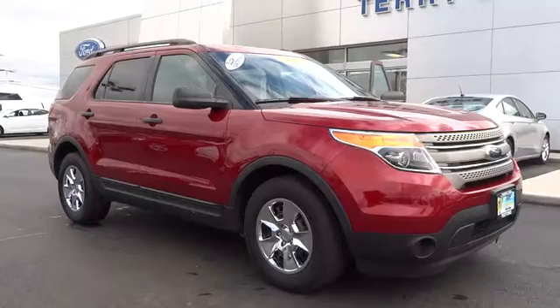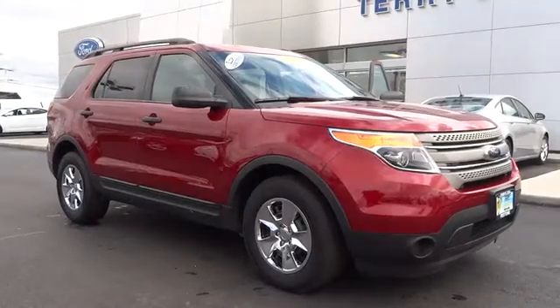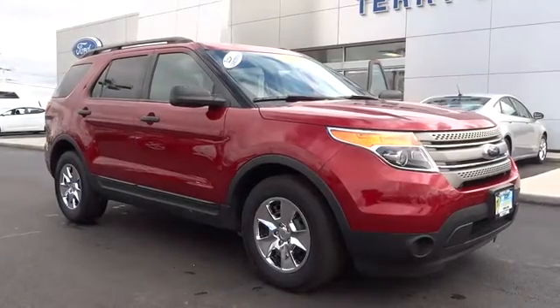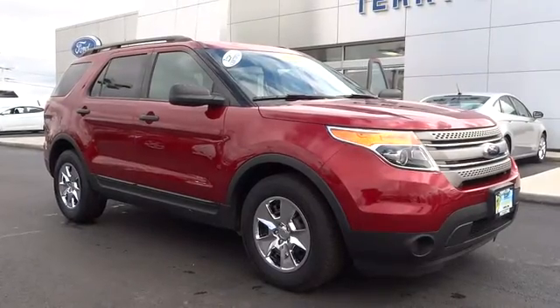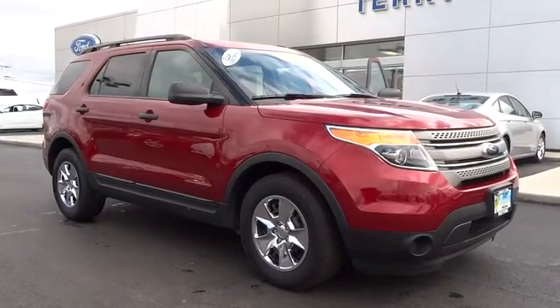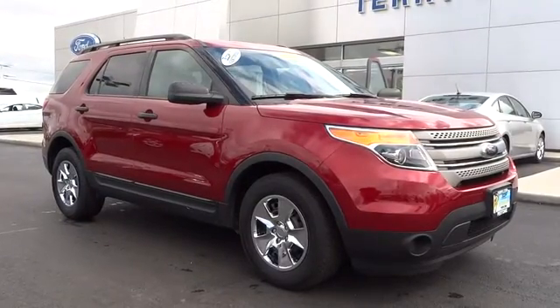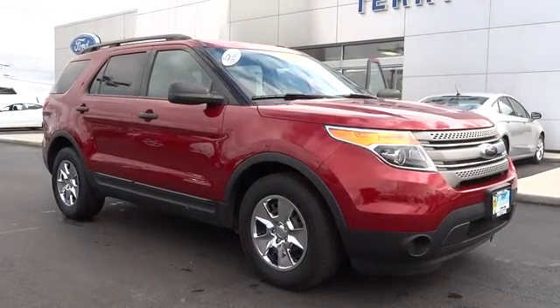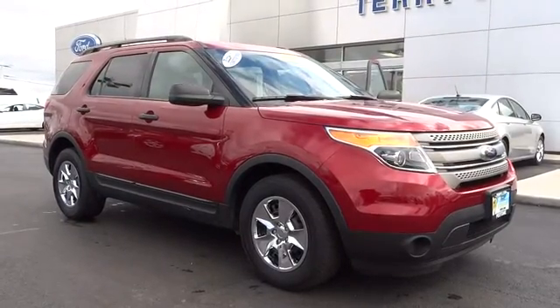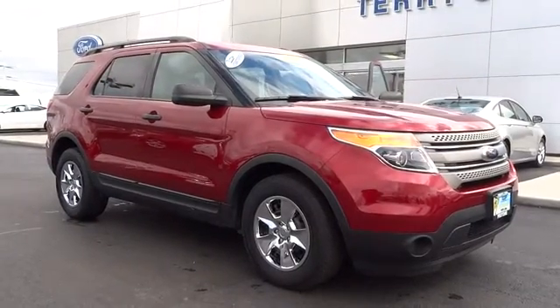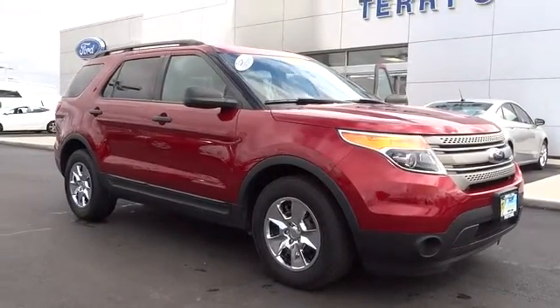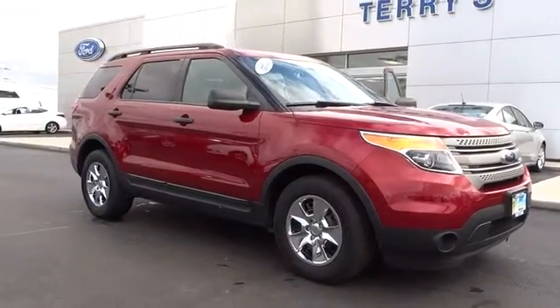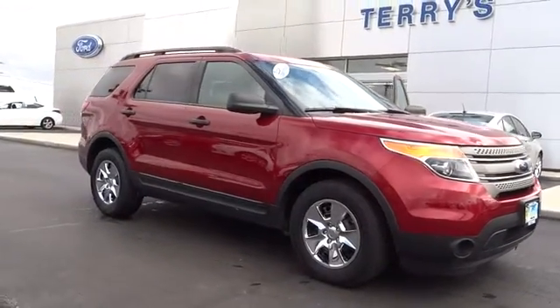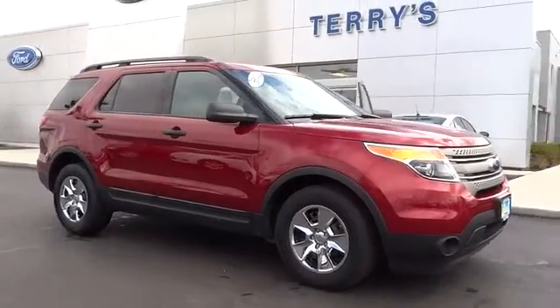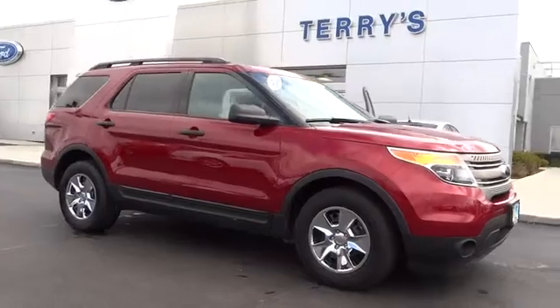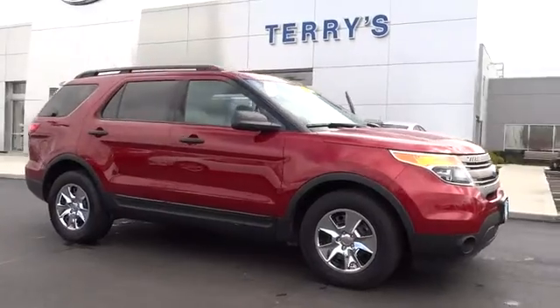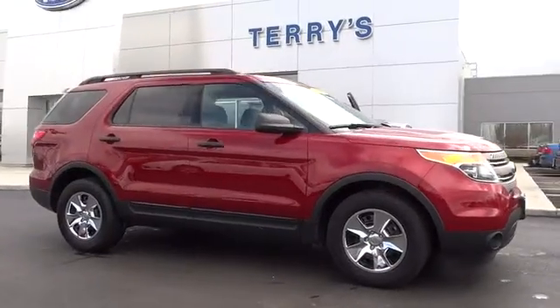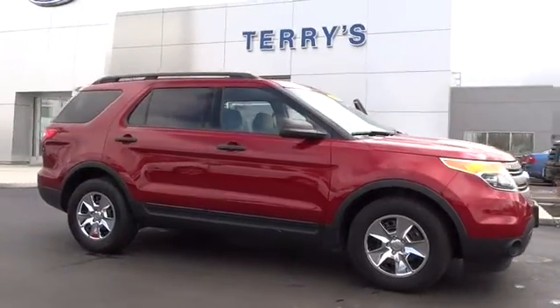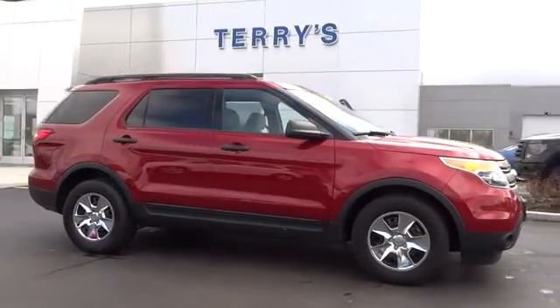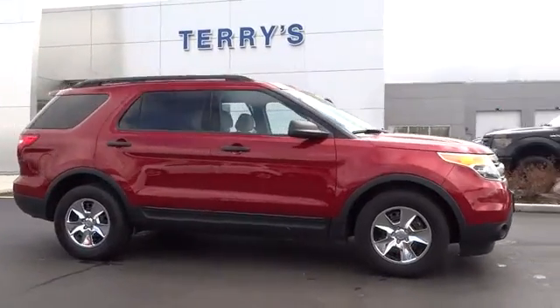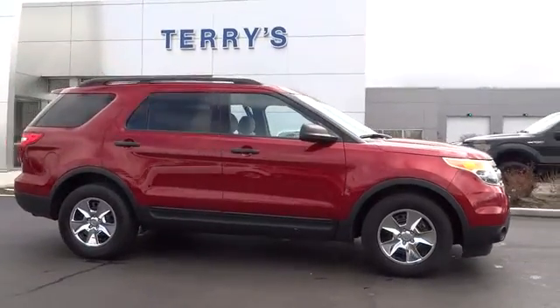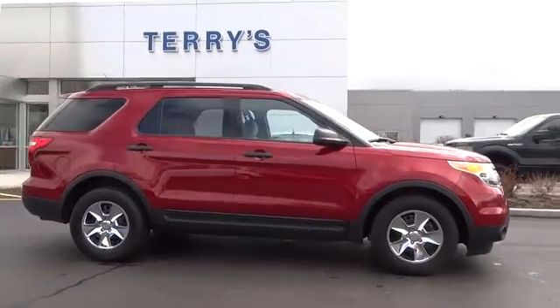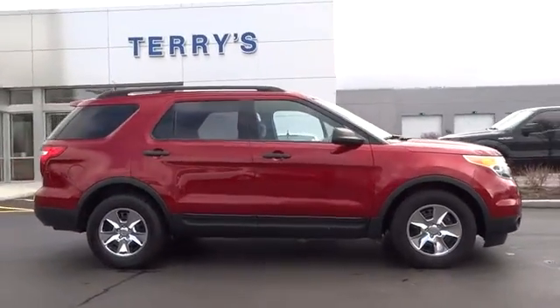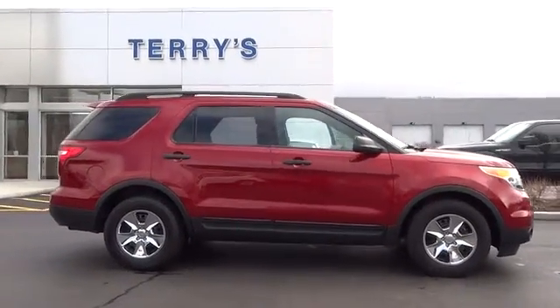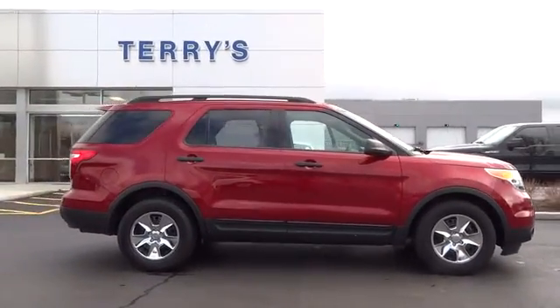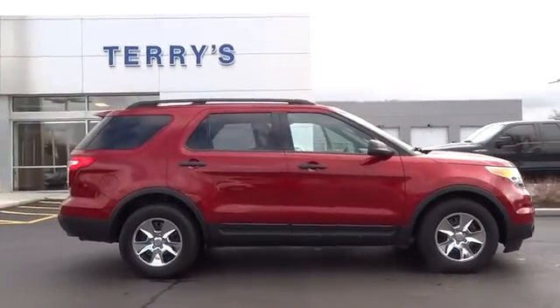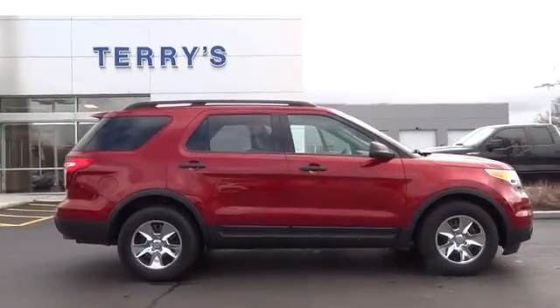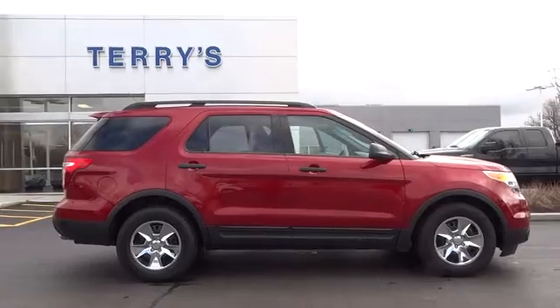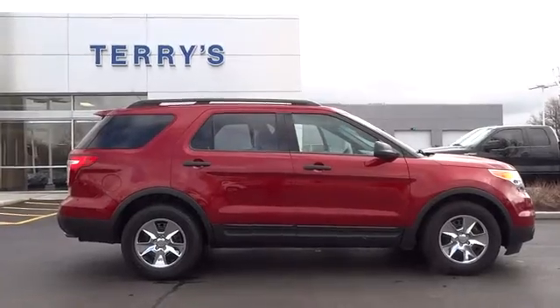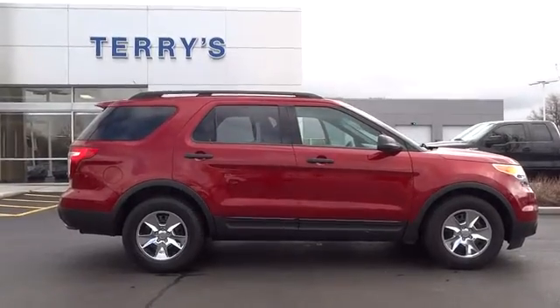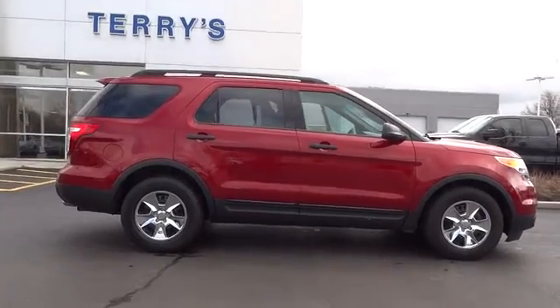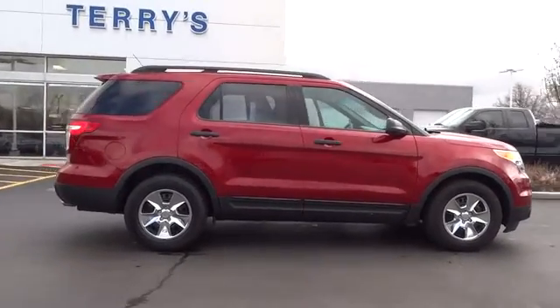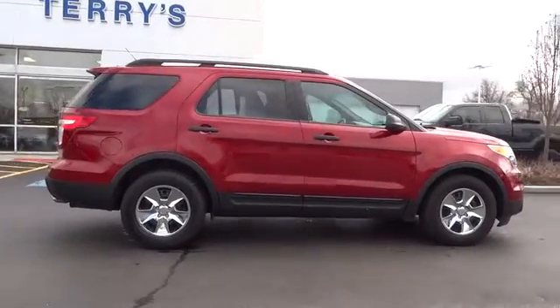The 2014 Explorer. You've got a lot of capabilities to call on in a Ford Explorer. Don't underestimate your choices. This vehicle has less than 25,000 miles. Here are some of this vehicle's great options.